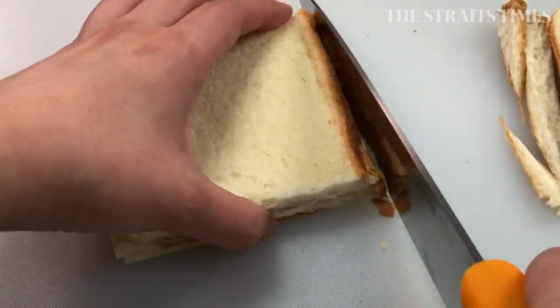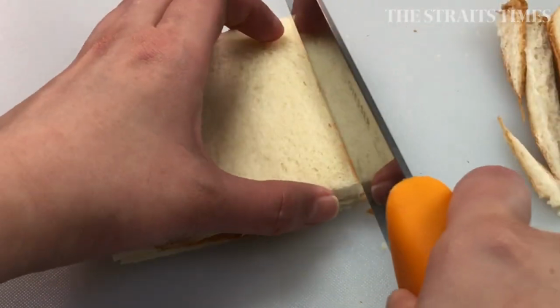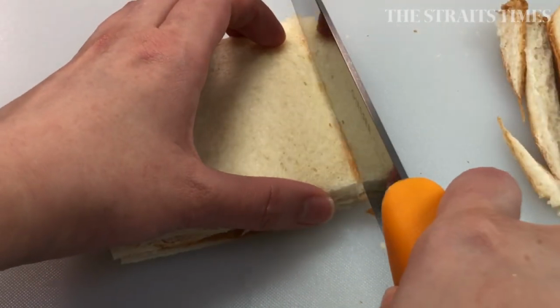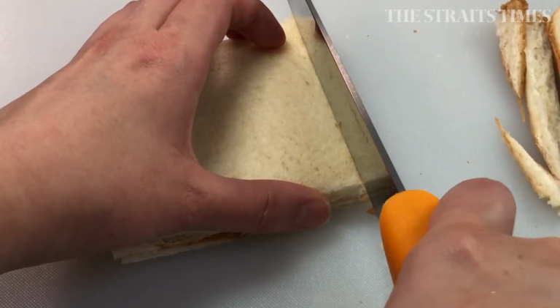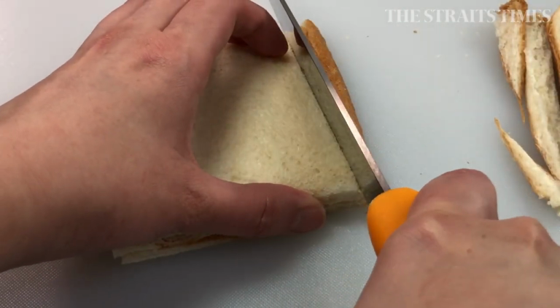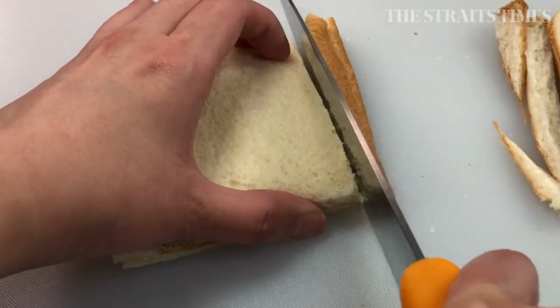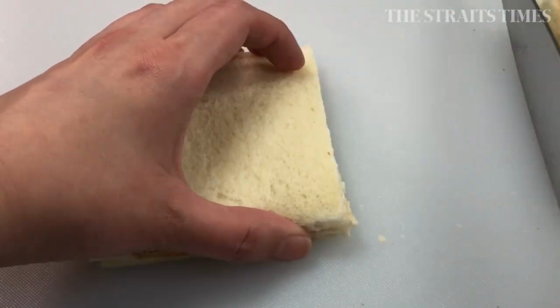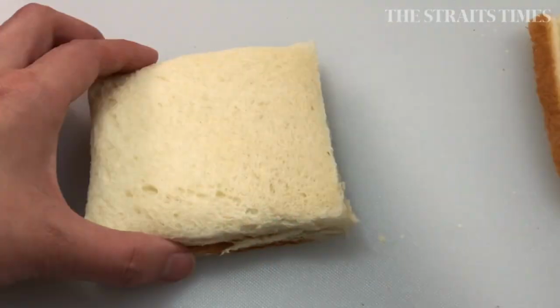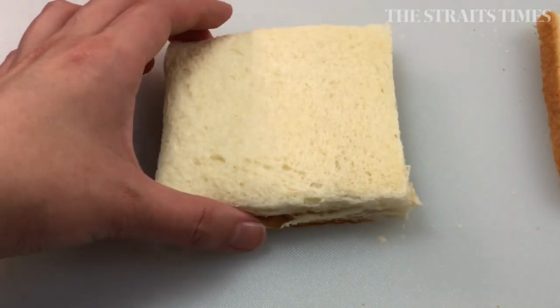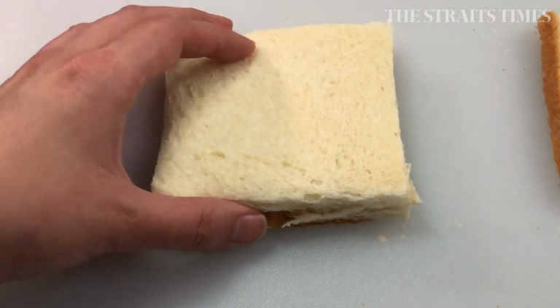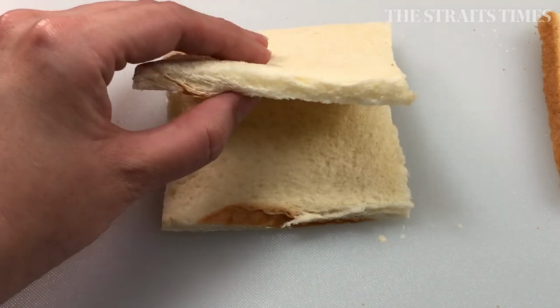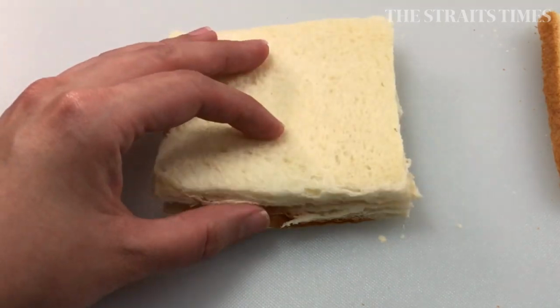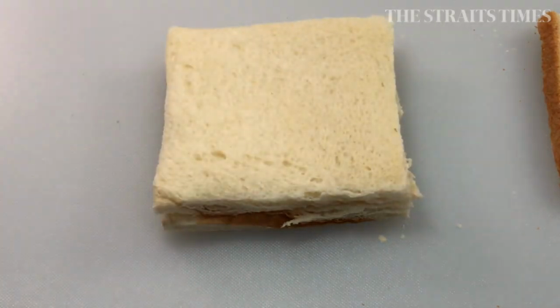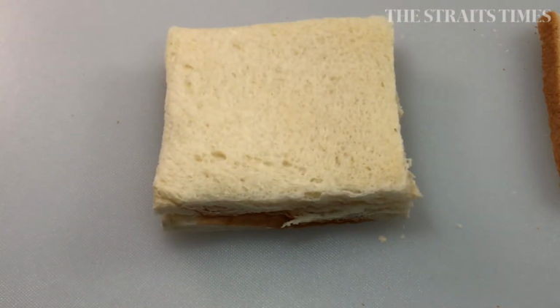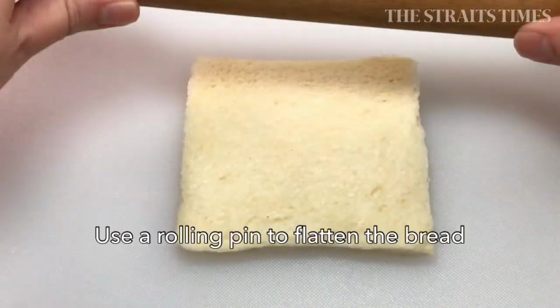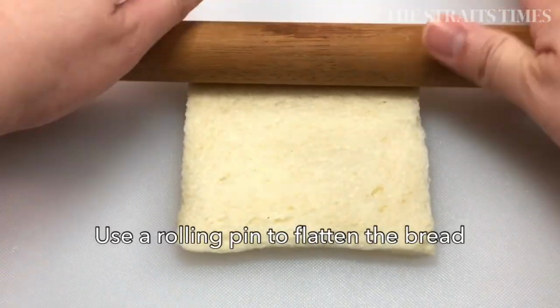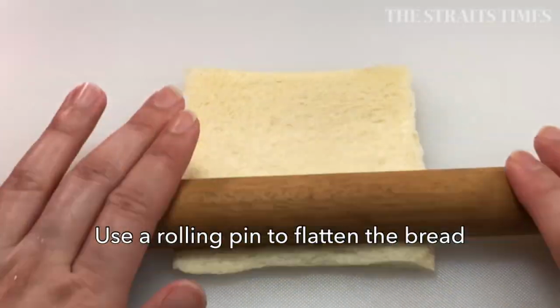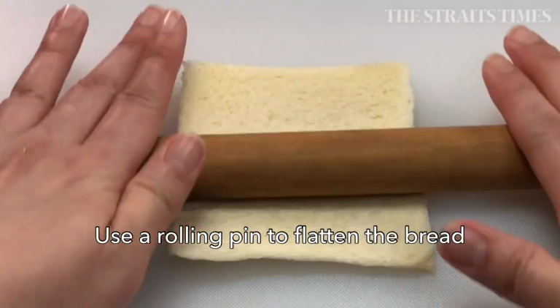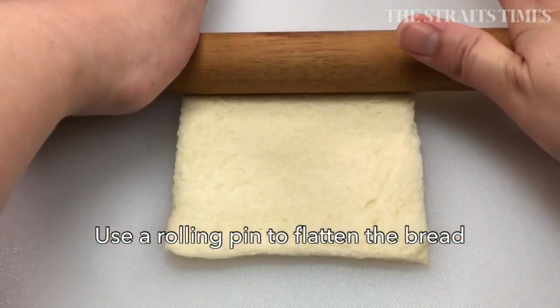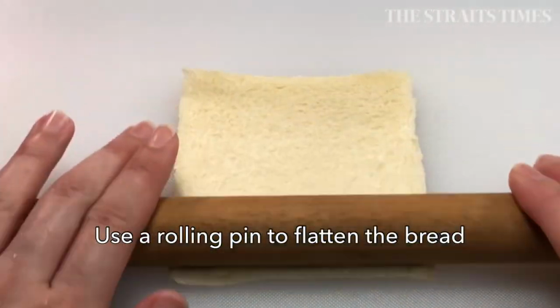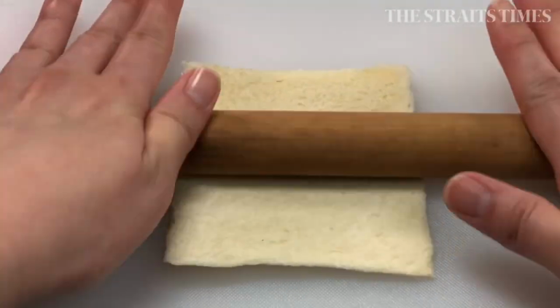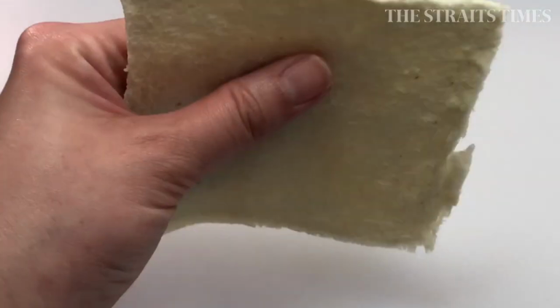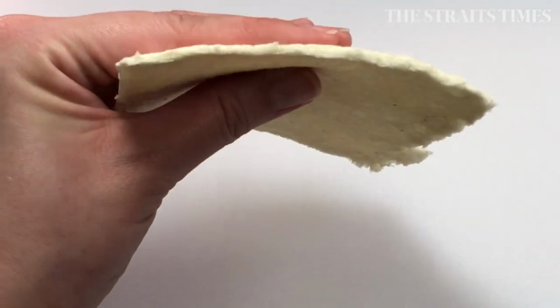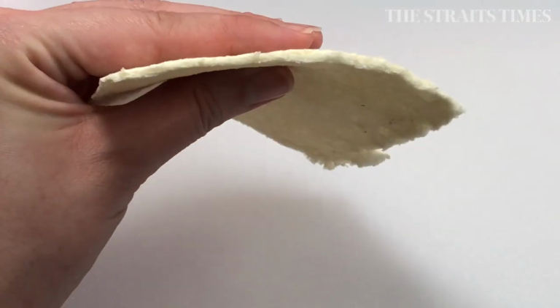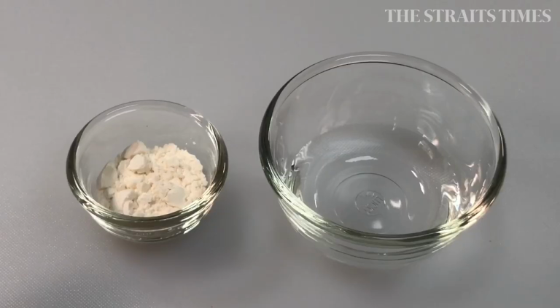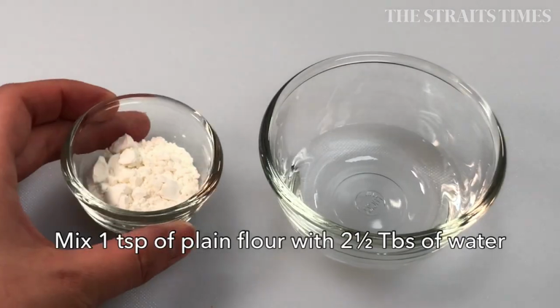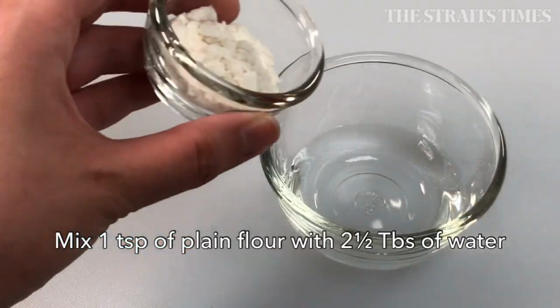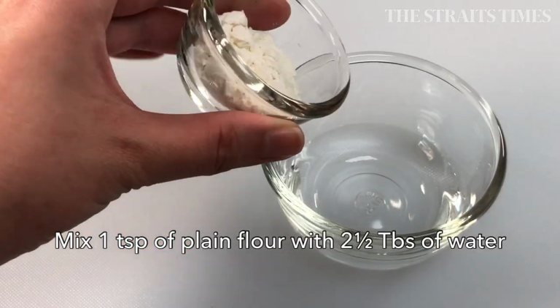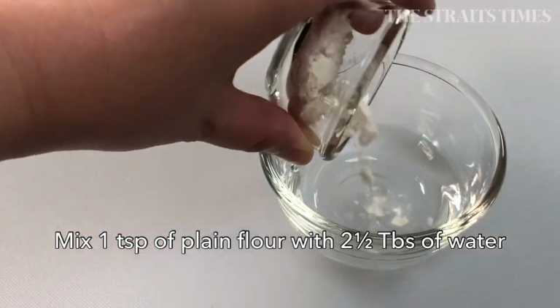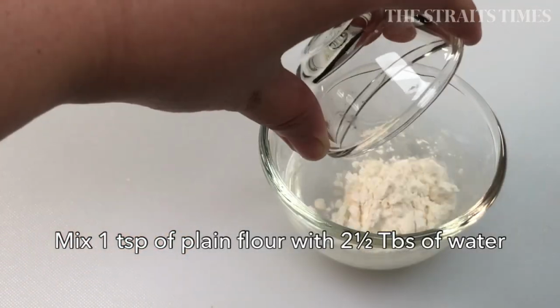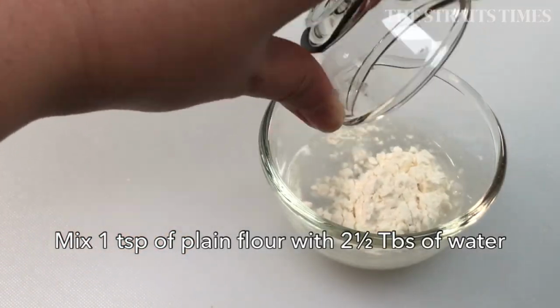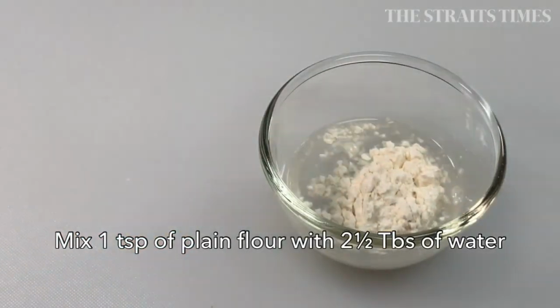There are just a few ingredients that you will need, such as bread, ice cream and oil for deep-frying, and a little bit of flour and water. It looks easy to do, but with our weather, you have to work really, really fast.